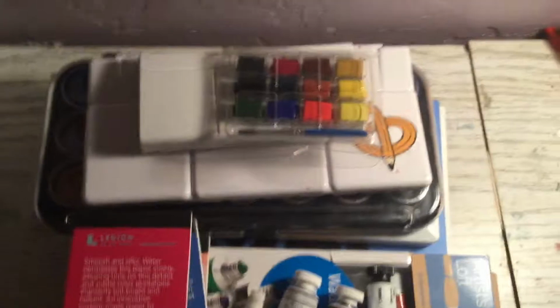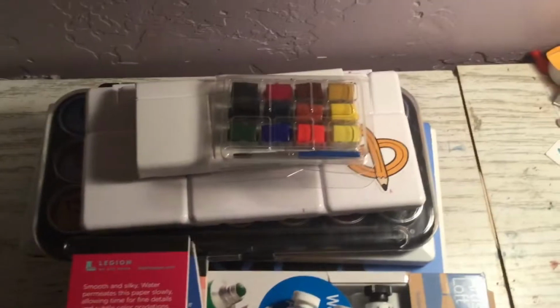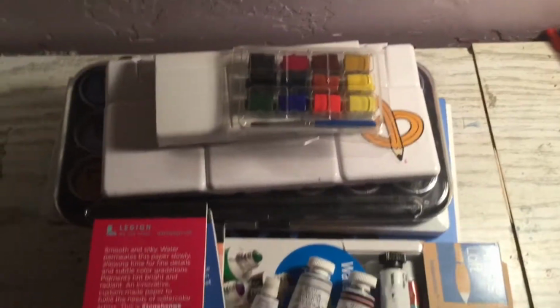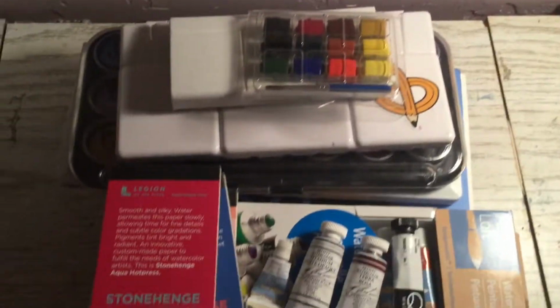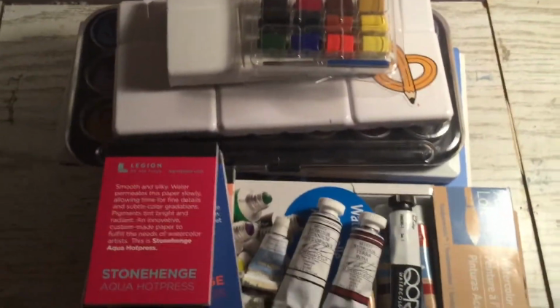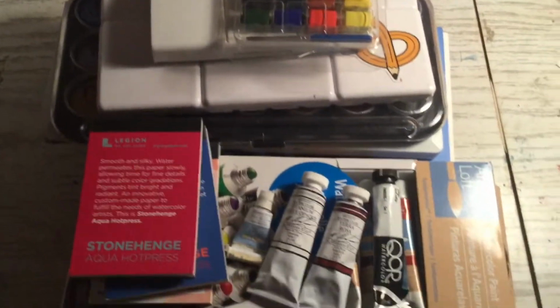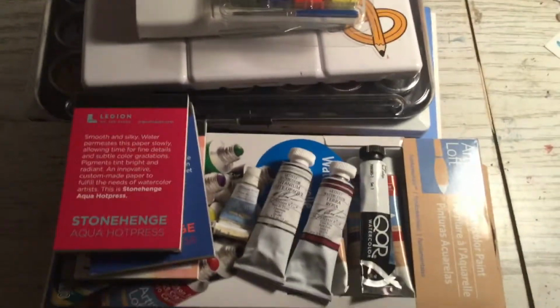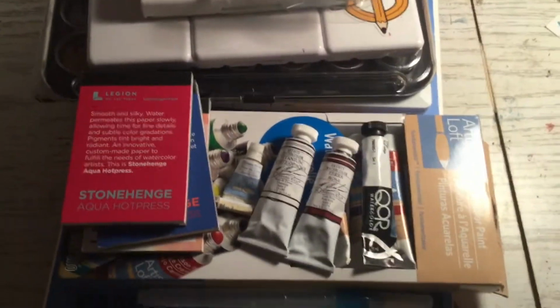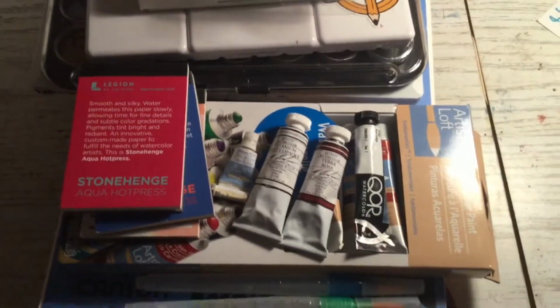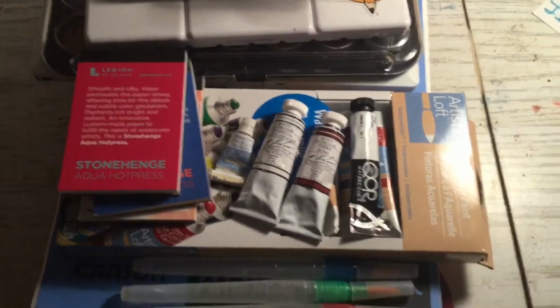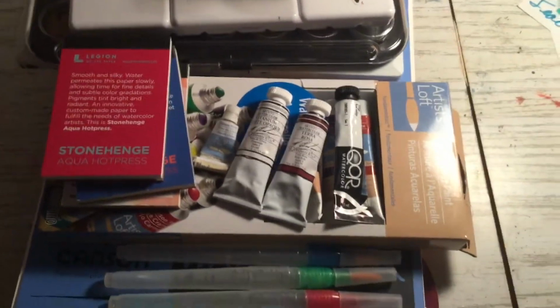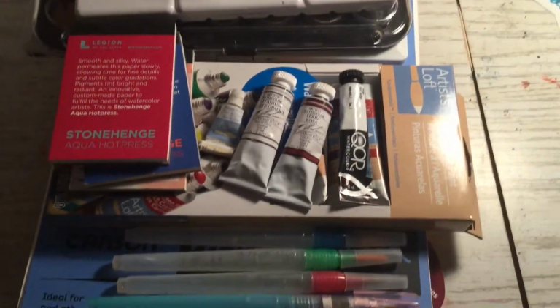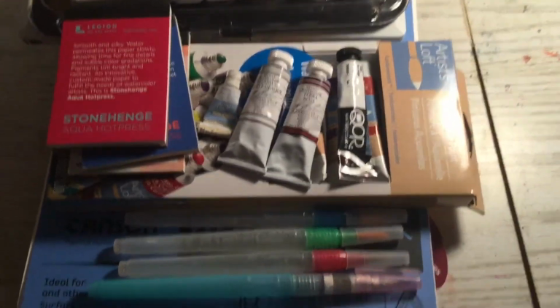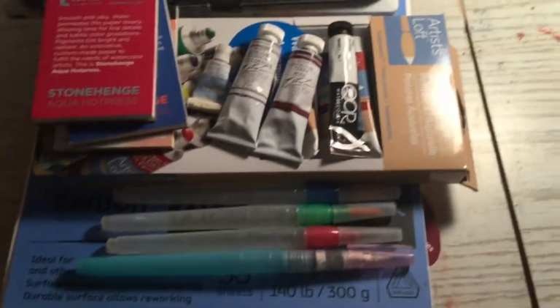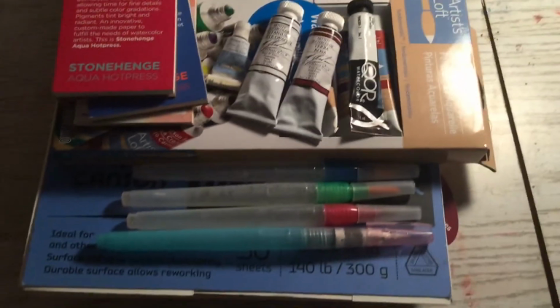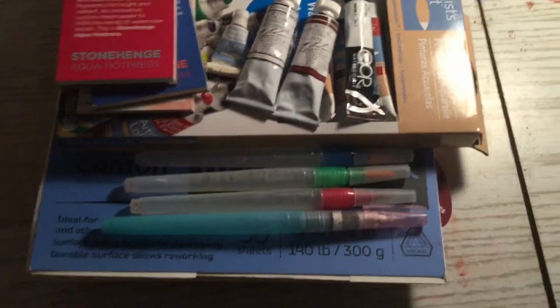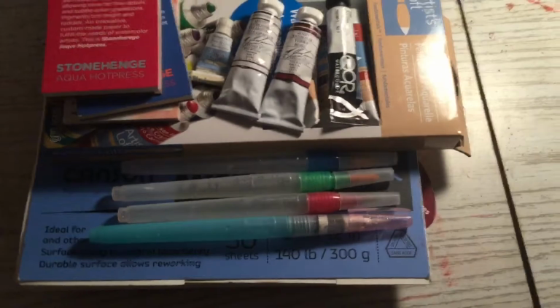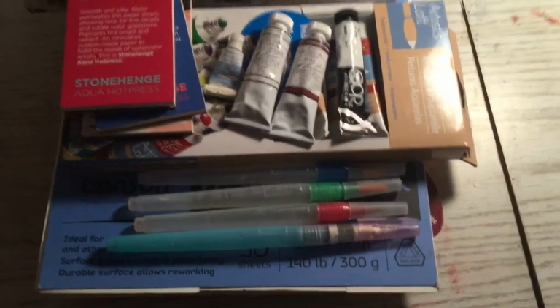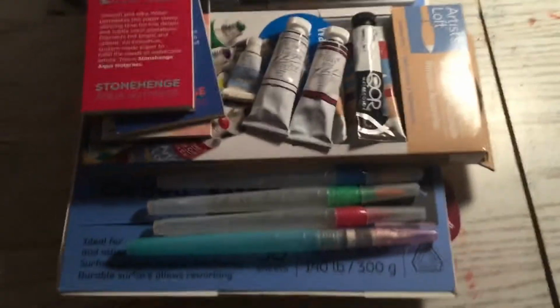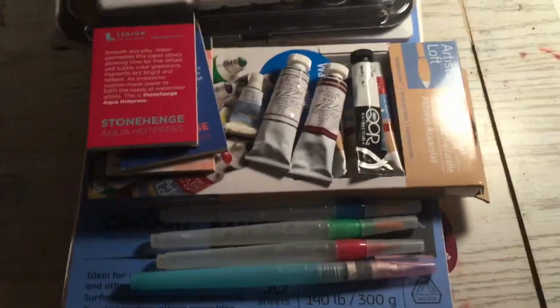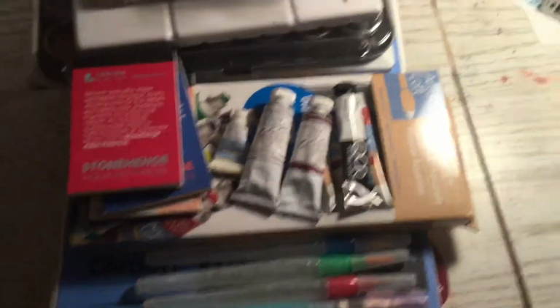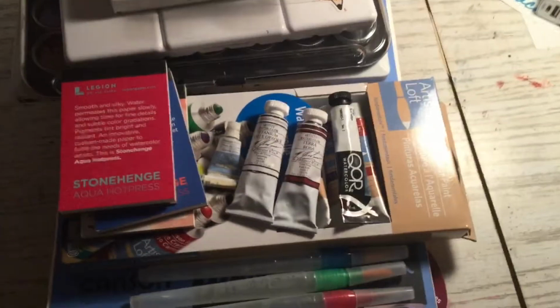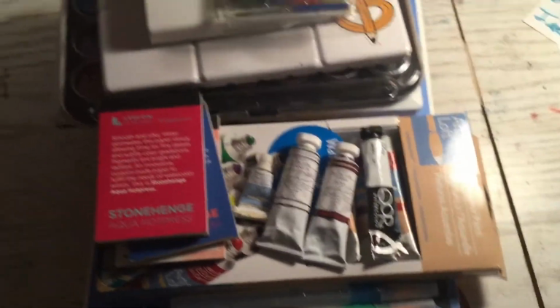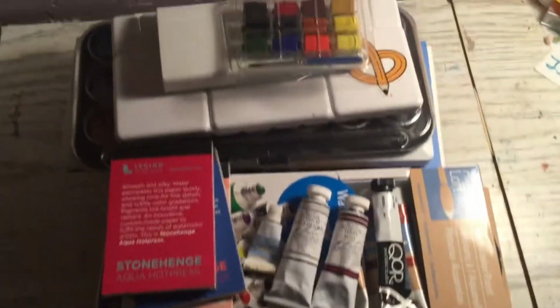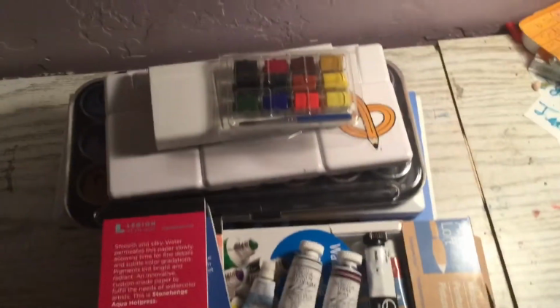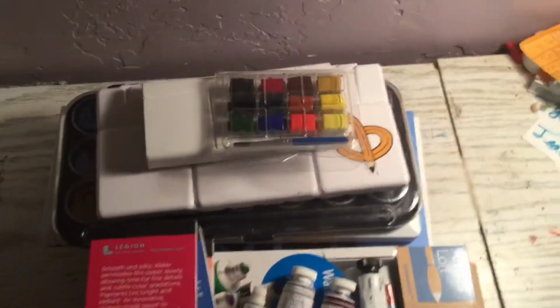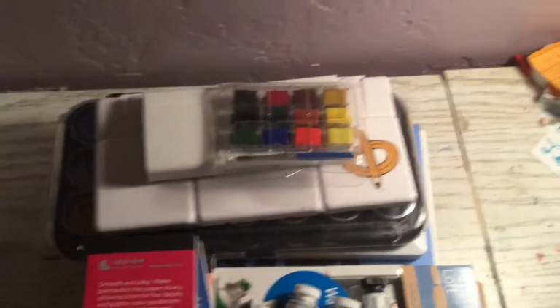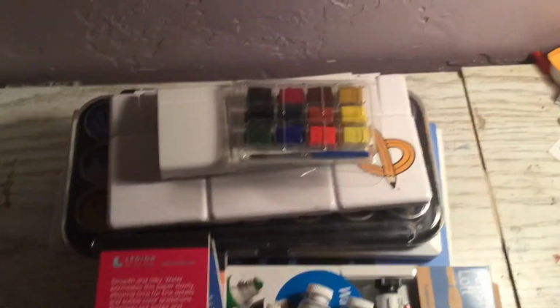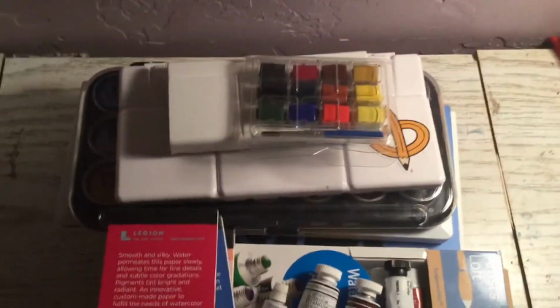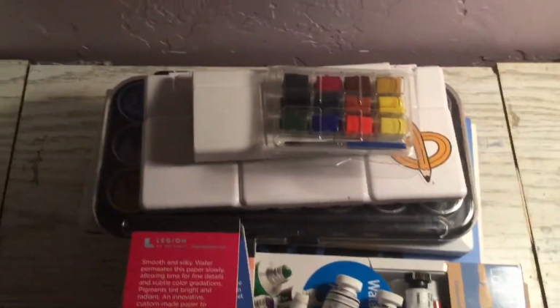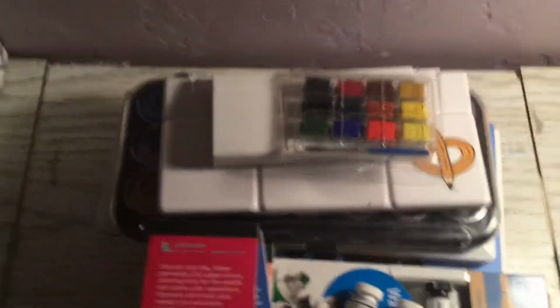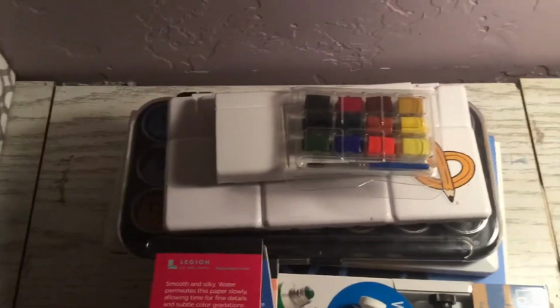Hey everybody, Avery here and today I am doing a watercolor tour. Everything you see here I'm going to be covering in that tour, plus some watercolor pencils.